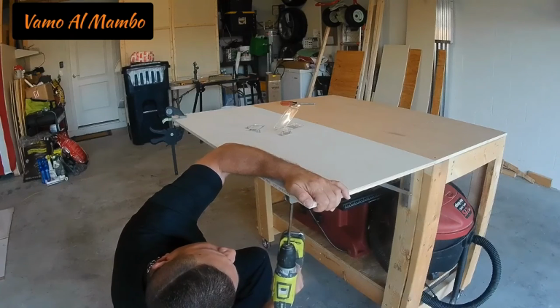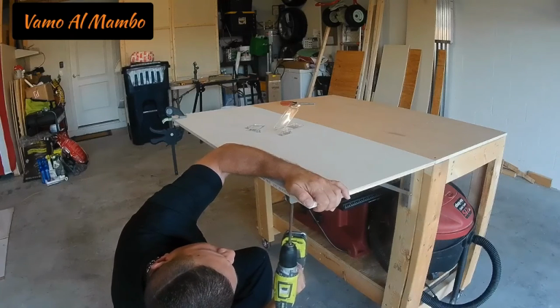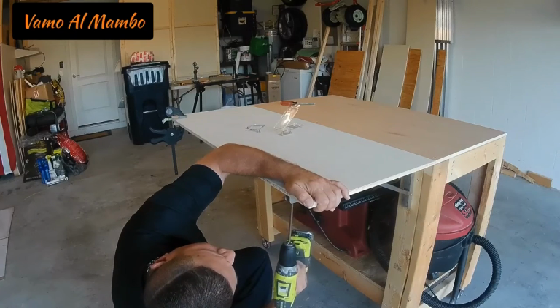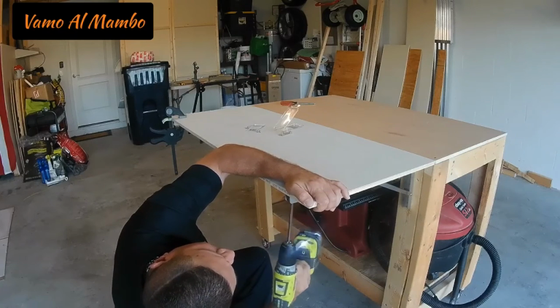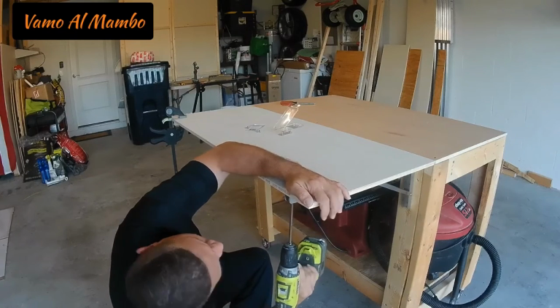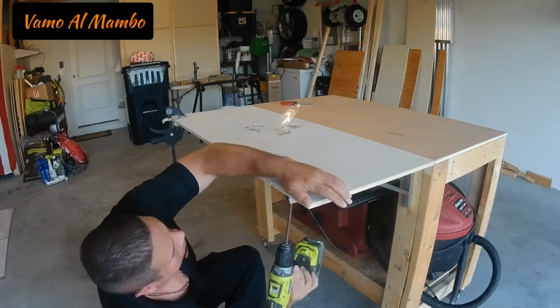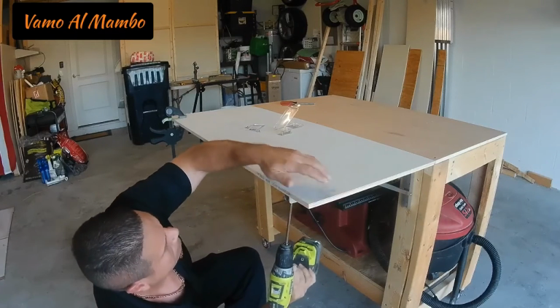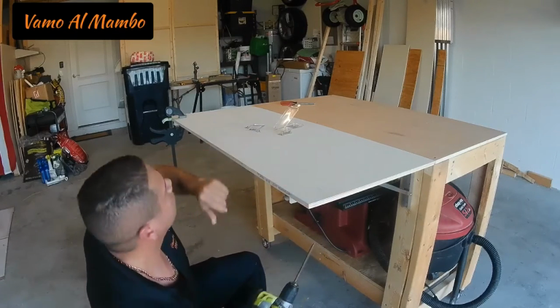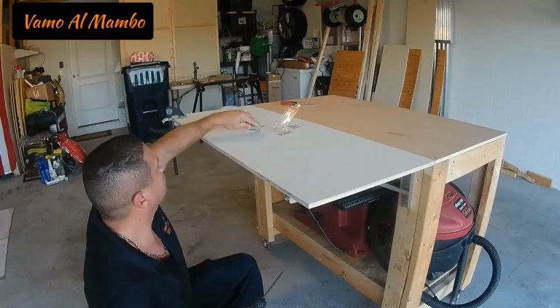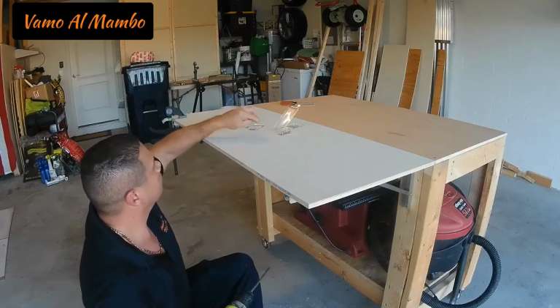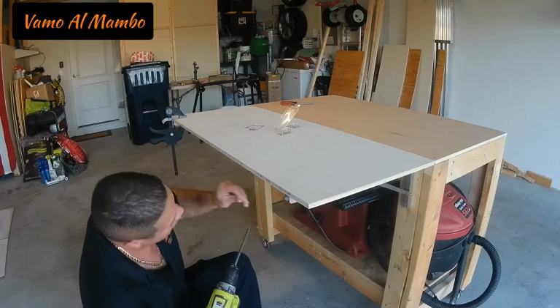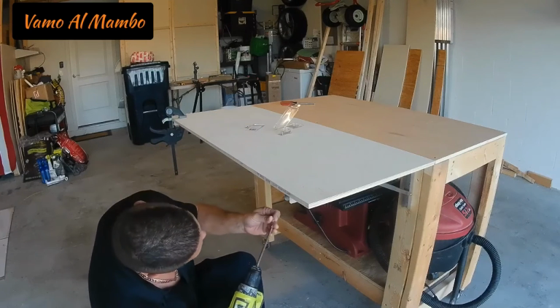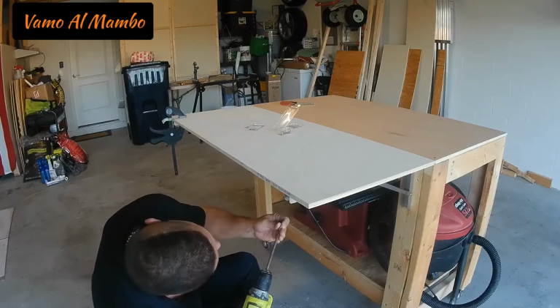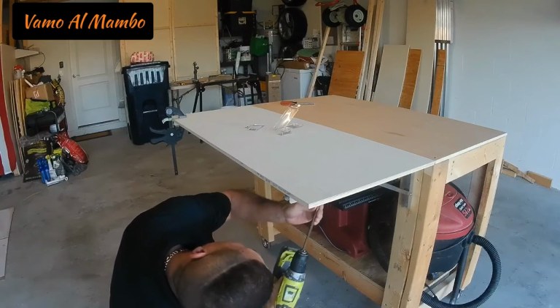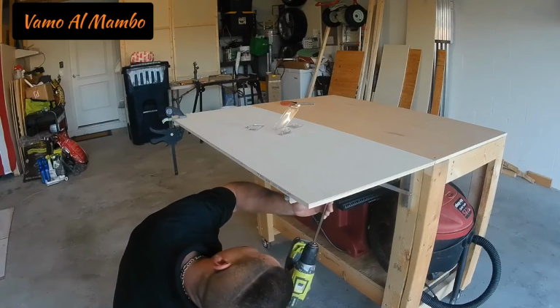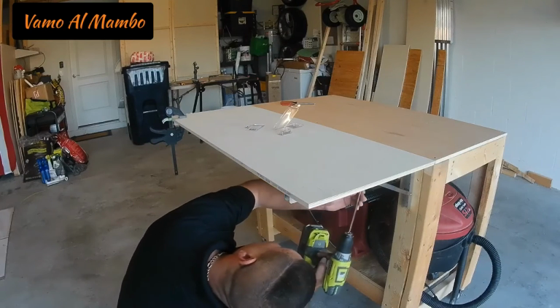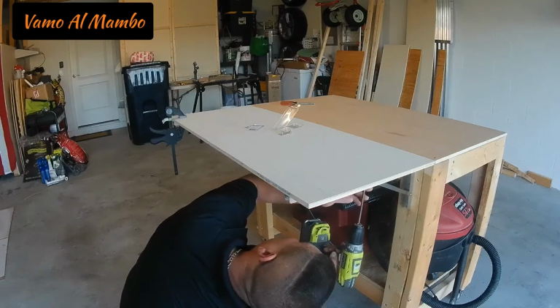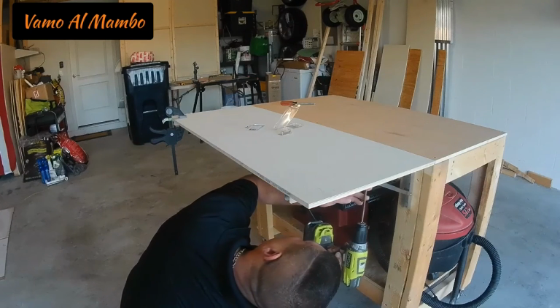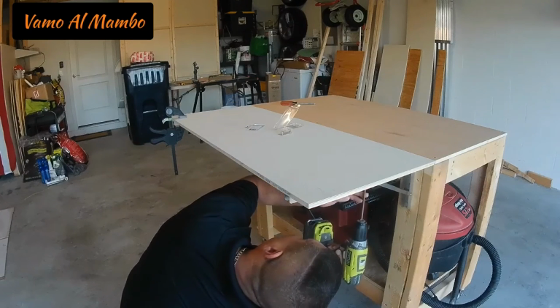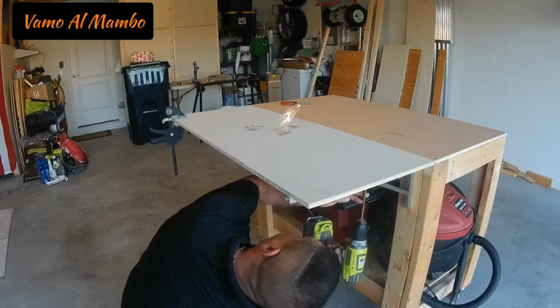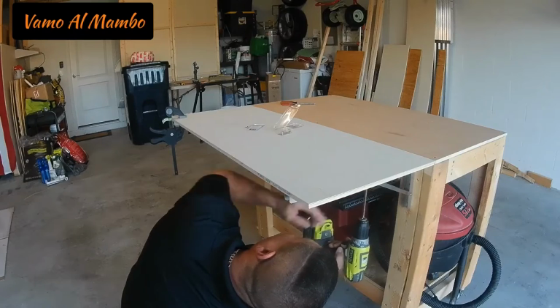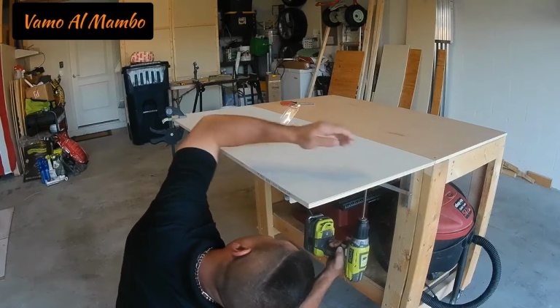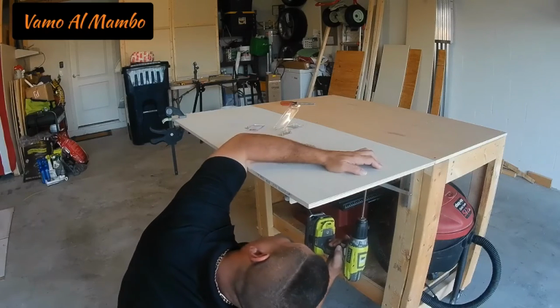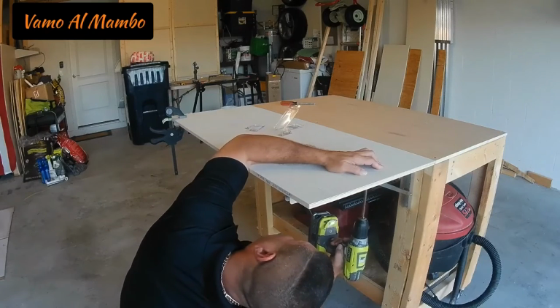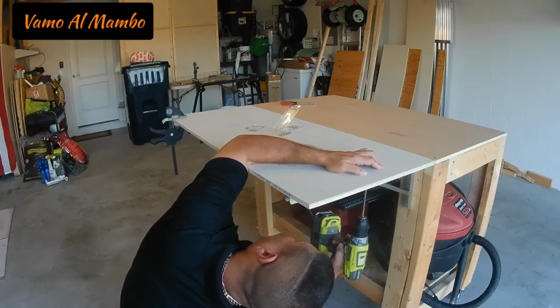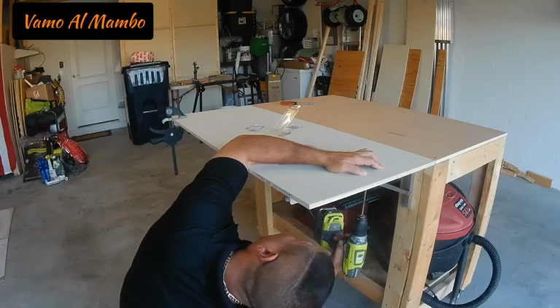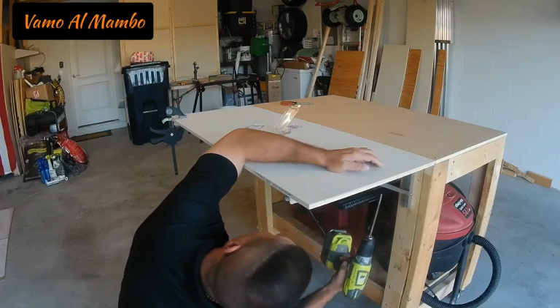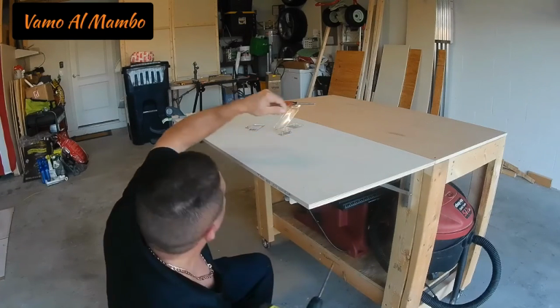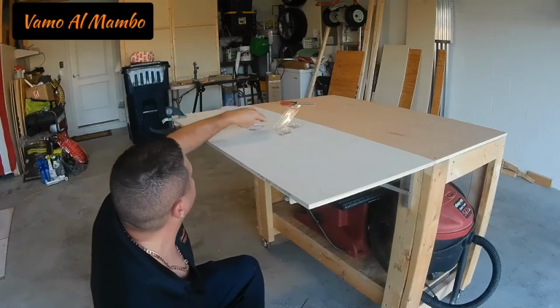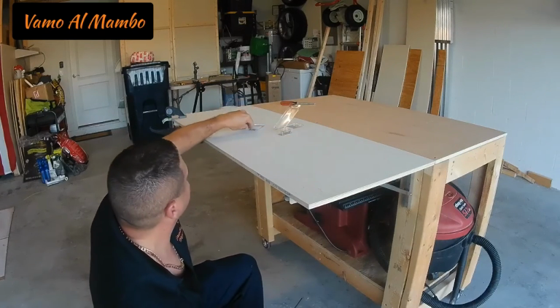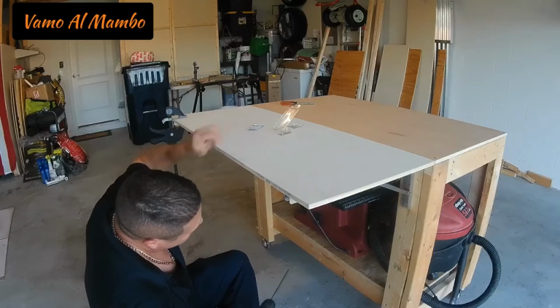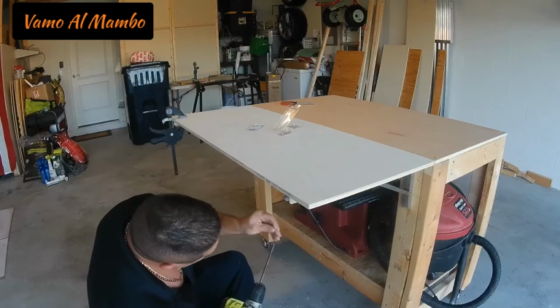Just make sure to use the proper length so the screw won't come out of the top surface — we would not want to do that. However, if that happens to you, all you have to do is use a grinder, grind the tip, and then go ahead and put some wood filler.